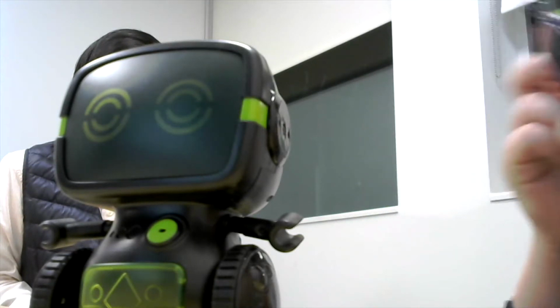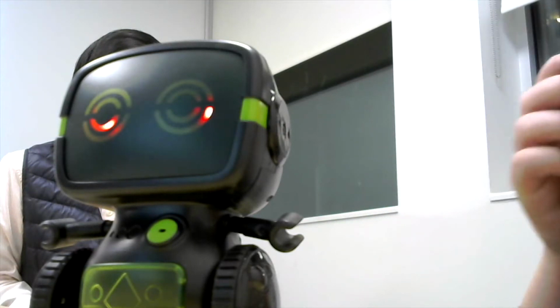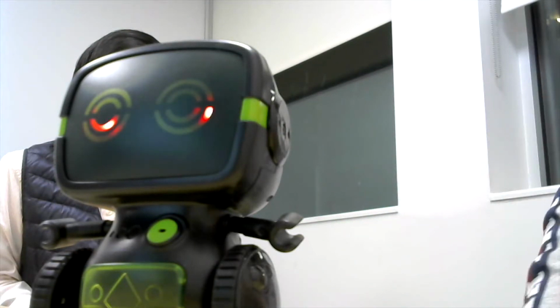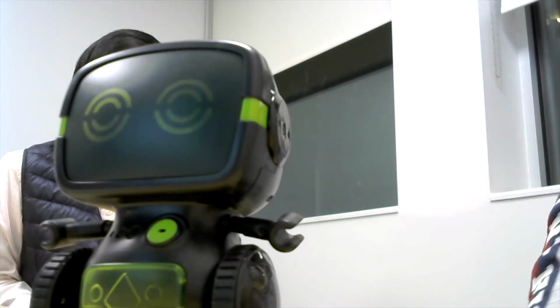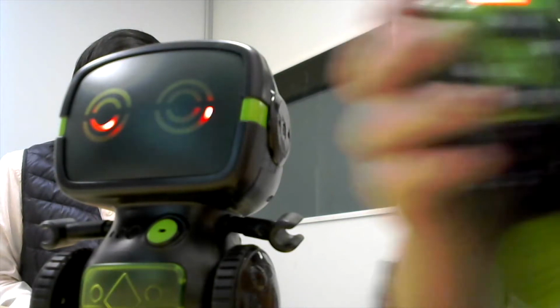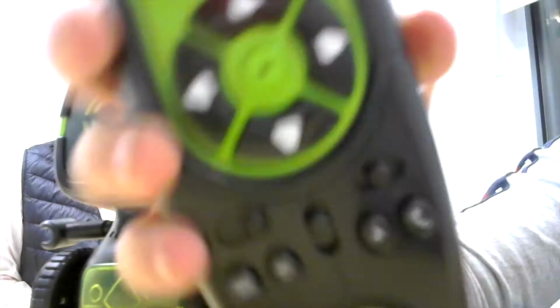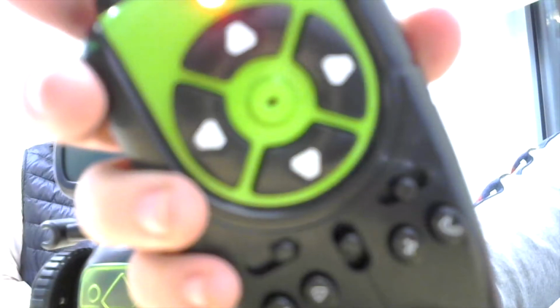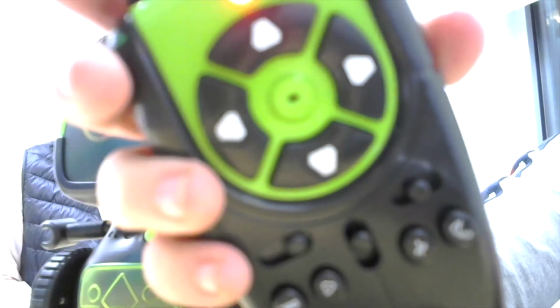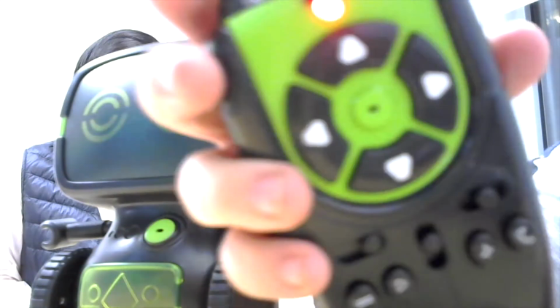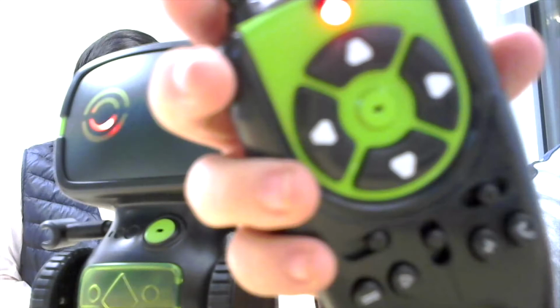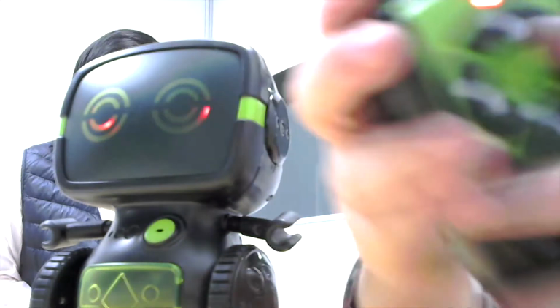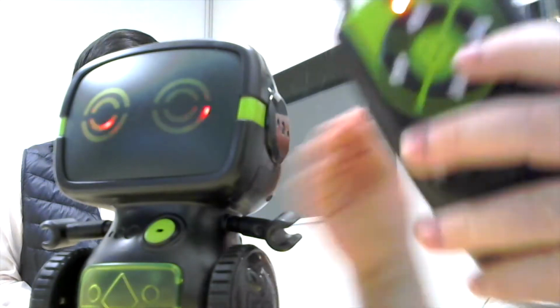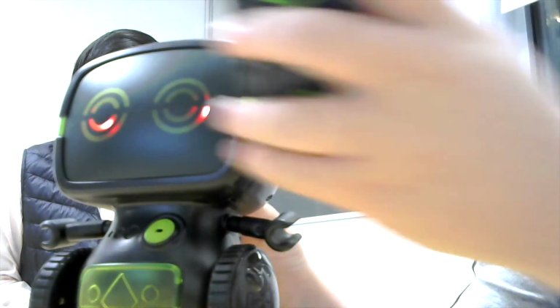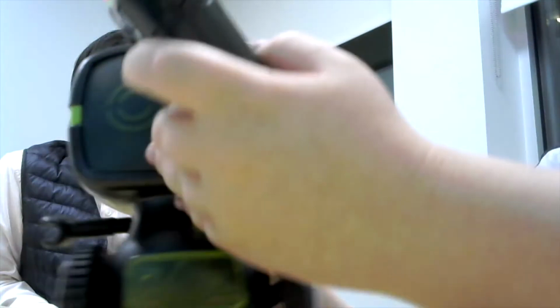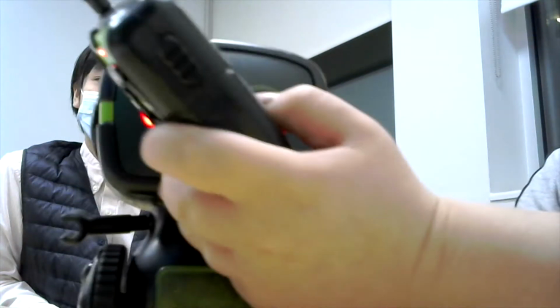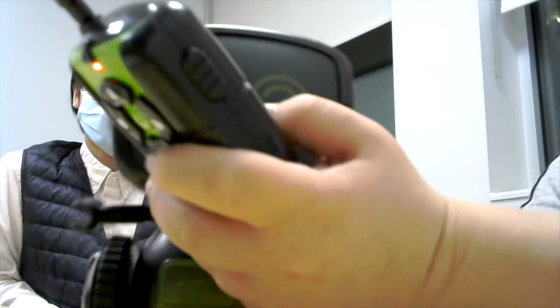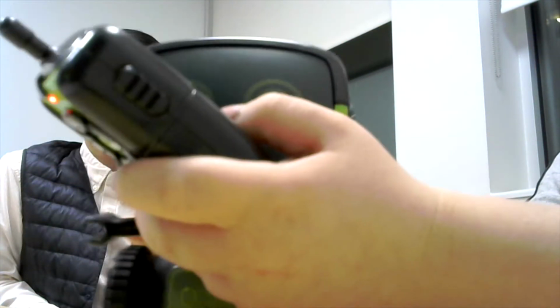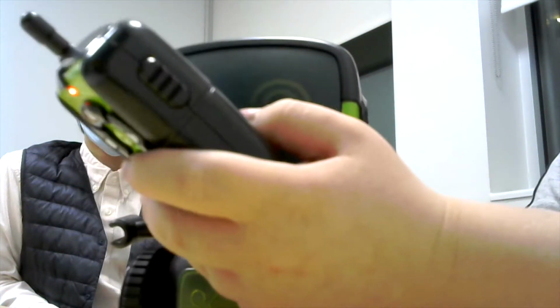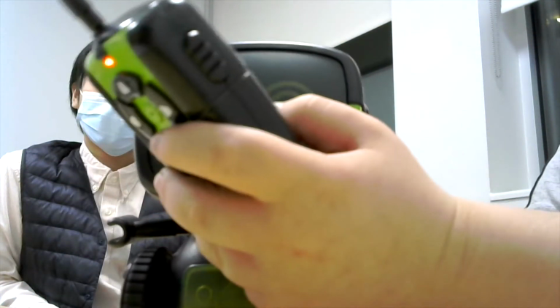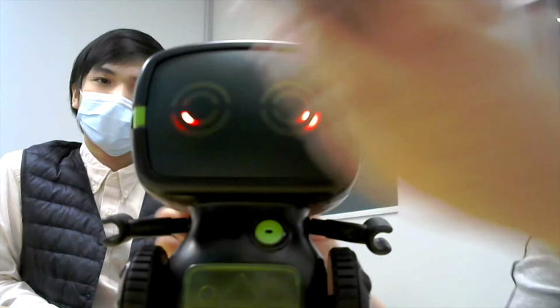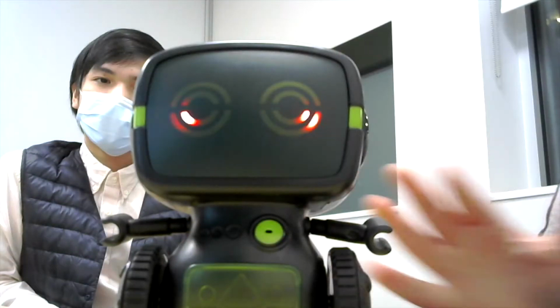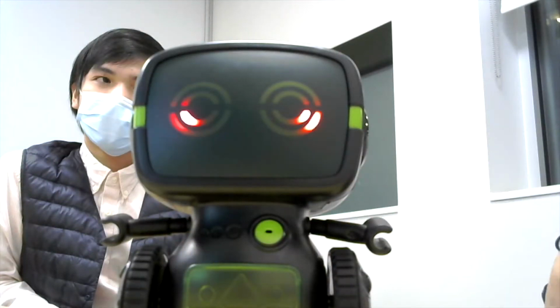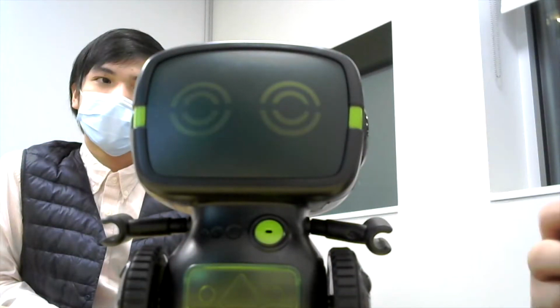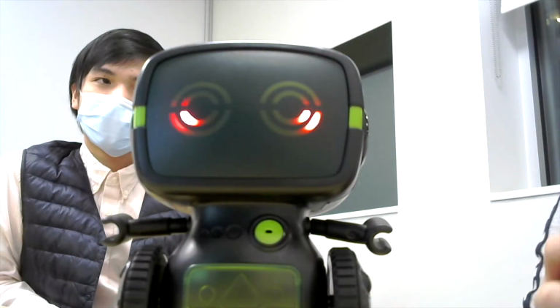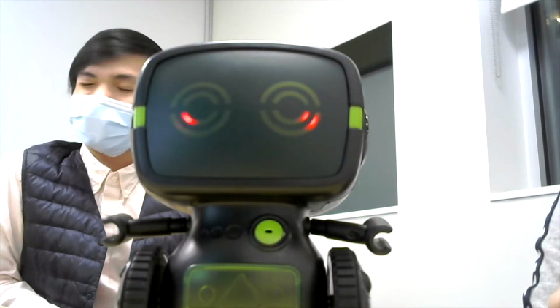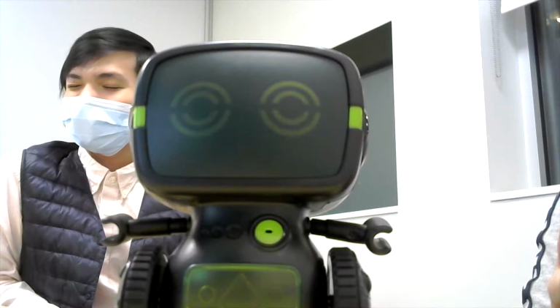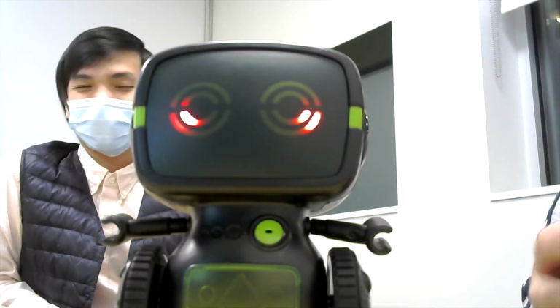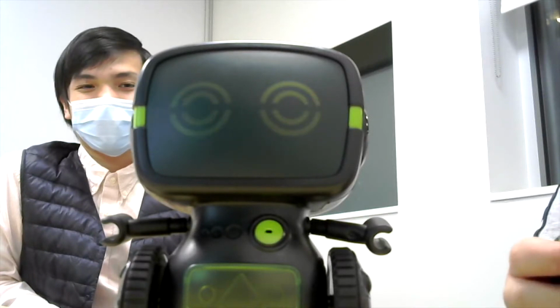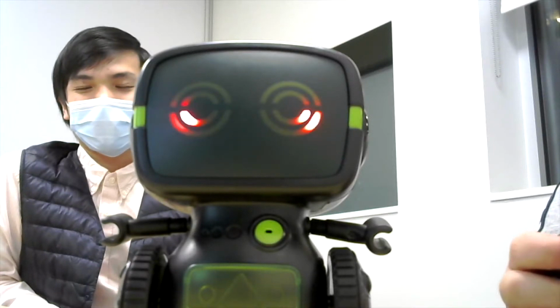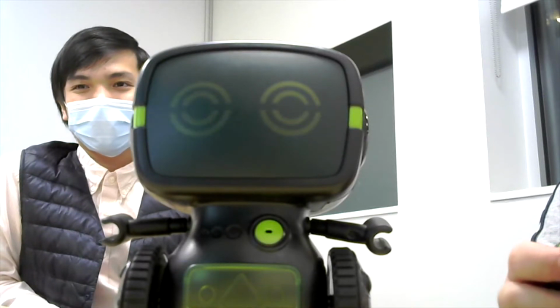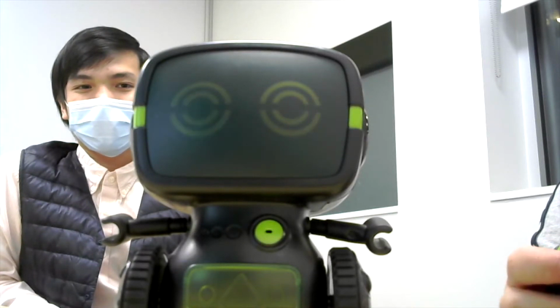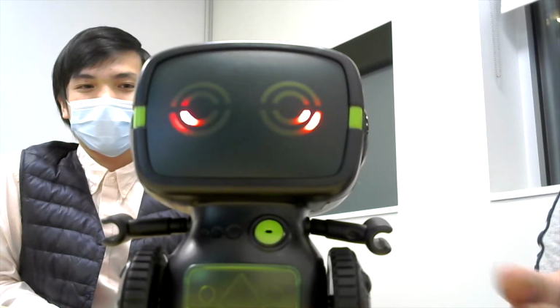These buttons, like I said, are going to make it go front and back. Let me show you what I mean — how it's going to go front and back.